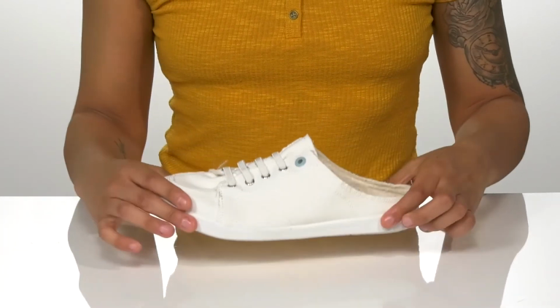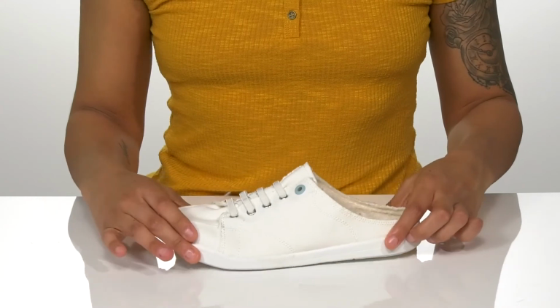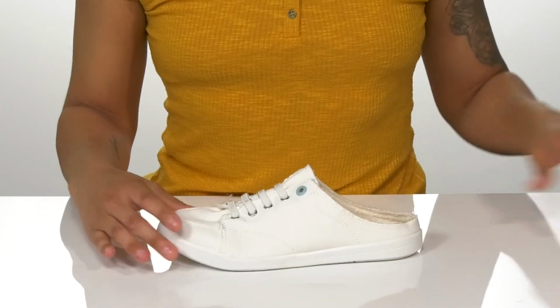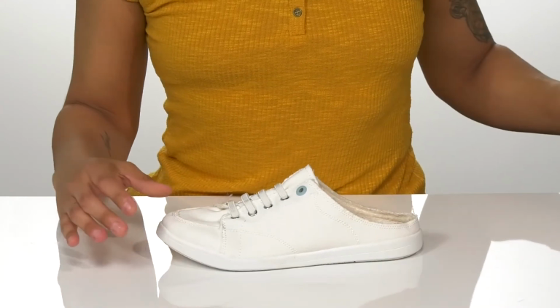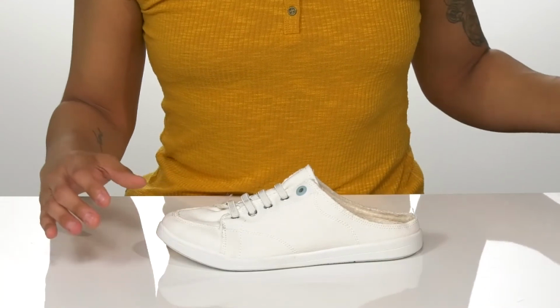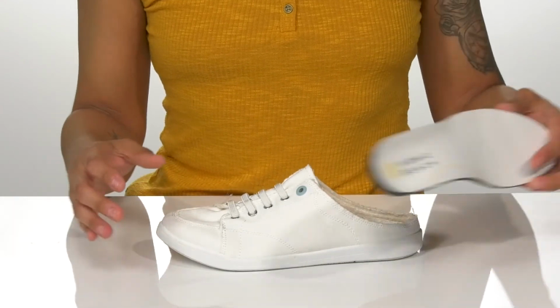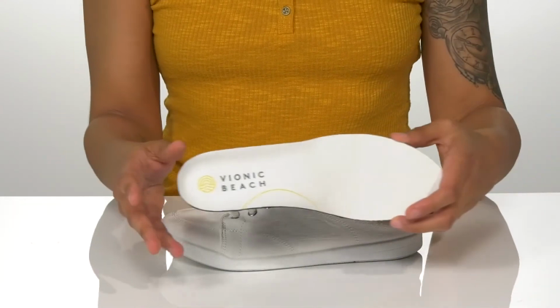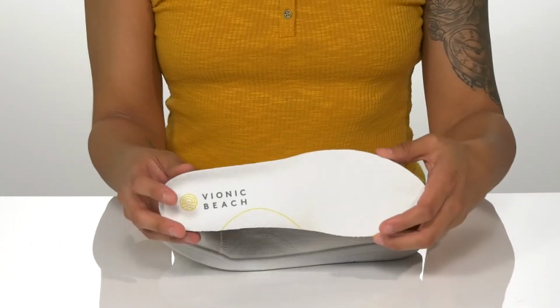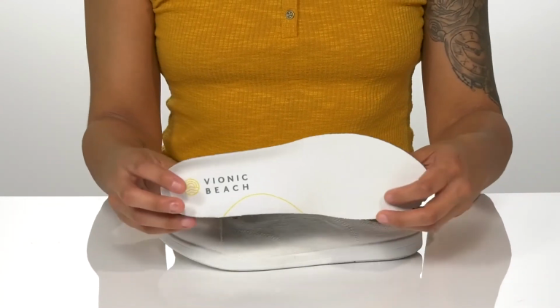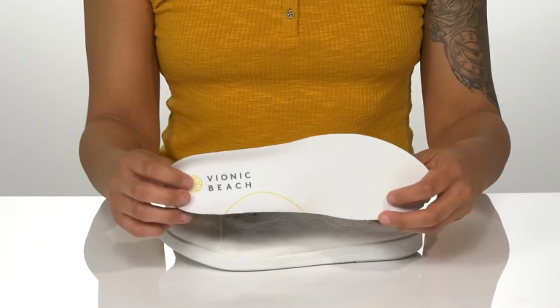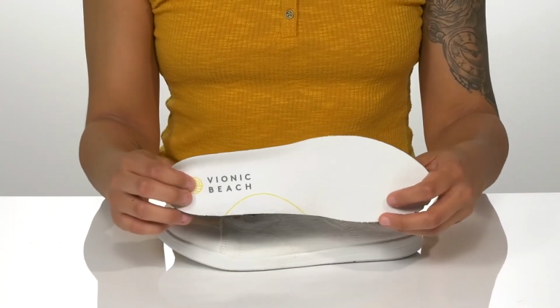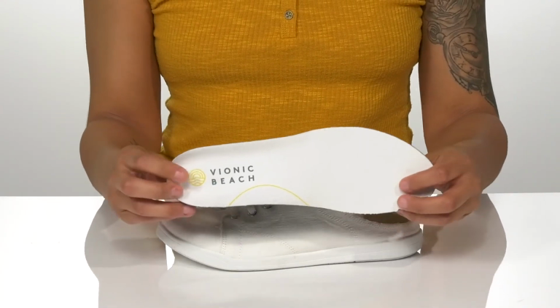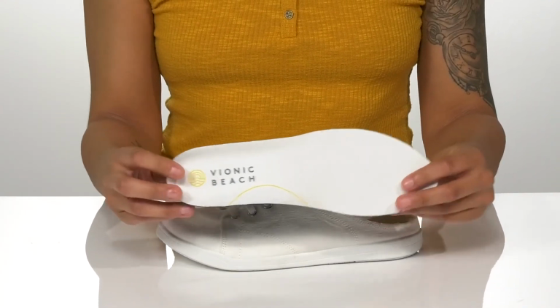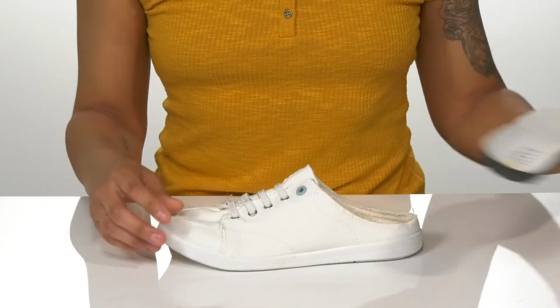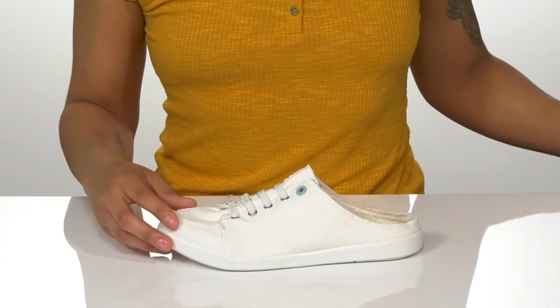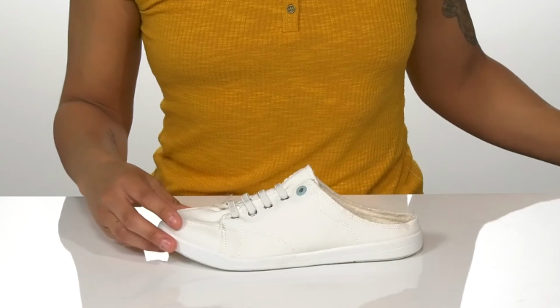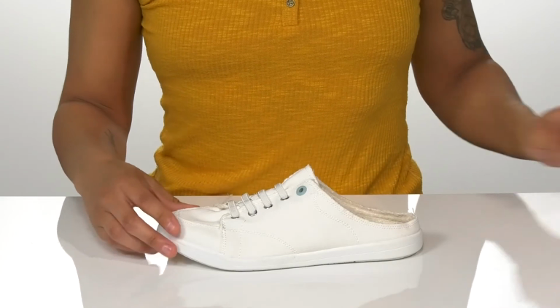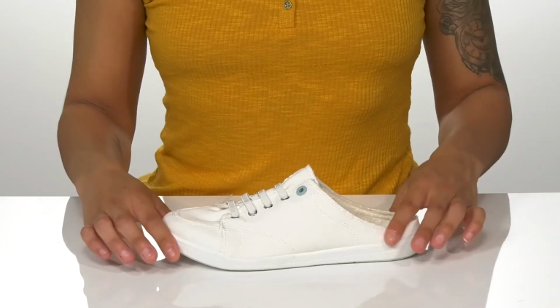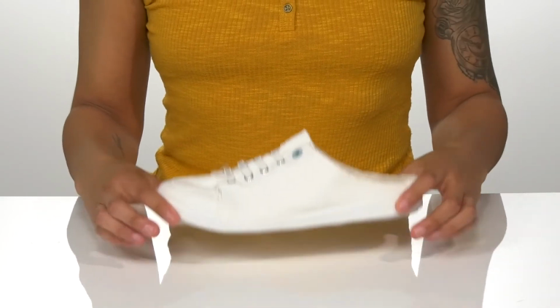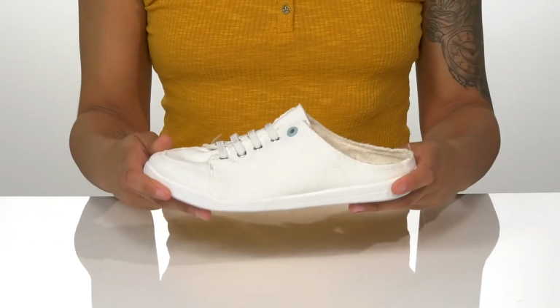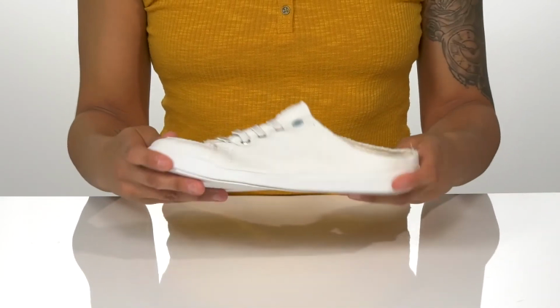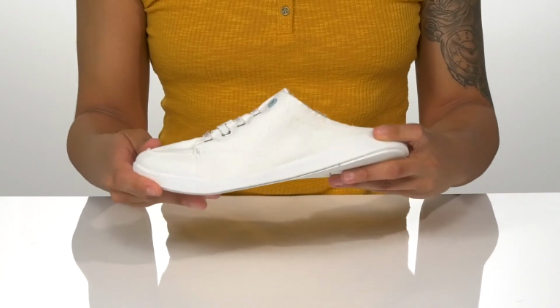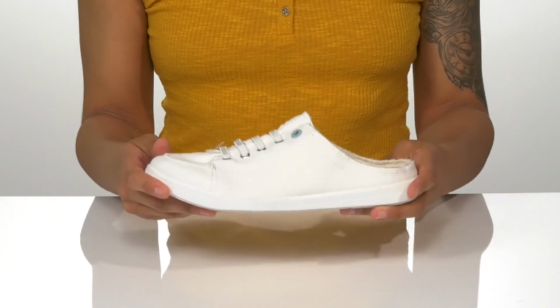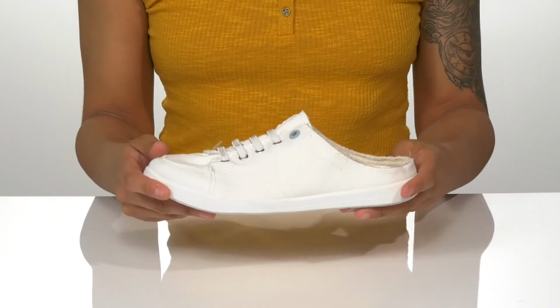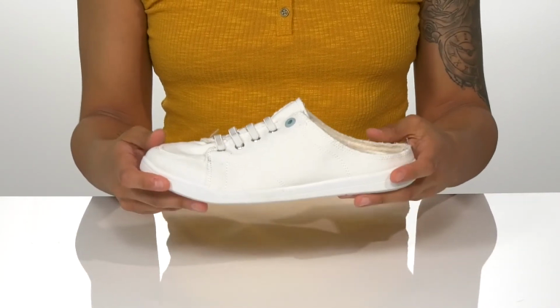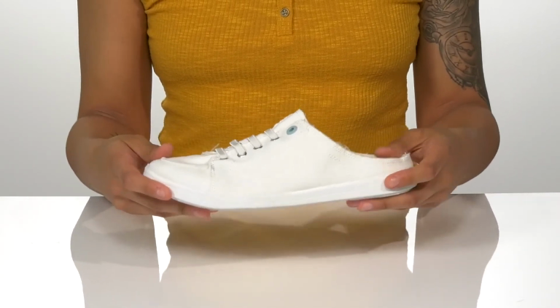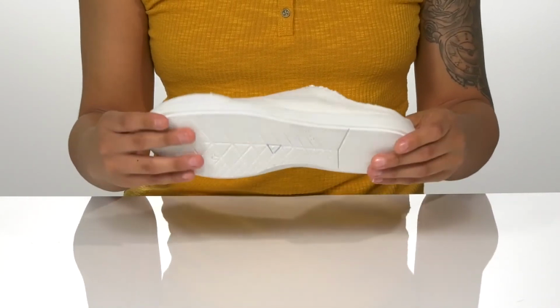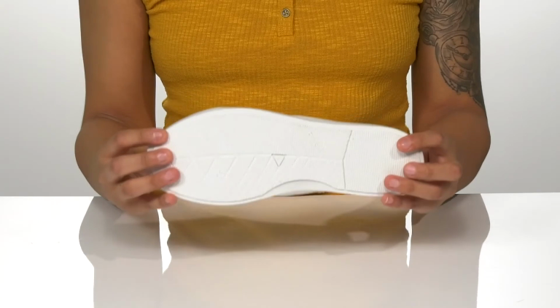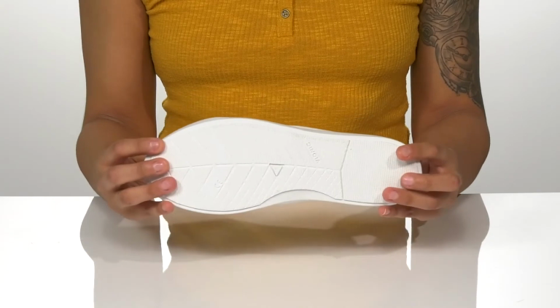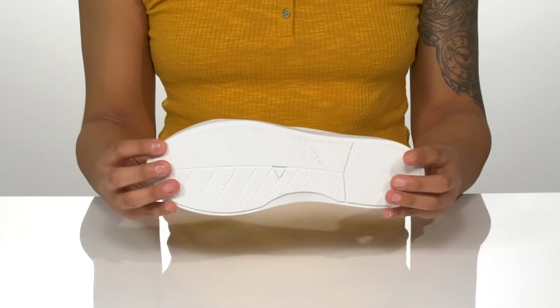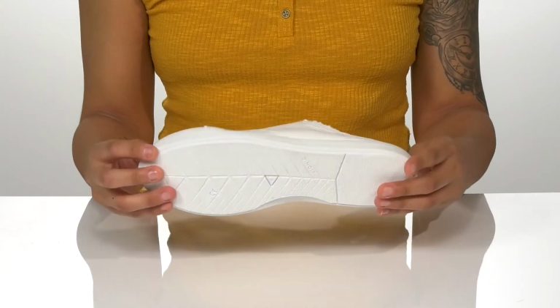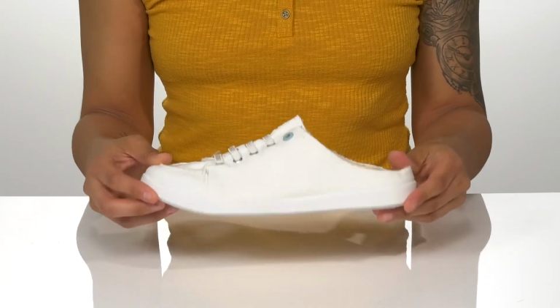Inside, the removable footbed is nicely padded with a heel strike zone for shock absorption. The flexible midsole allows movement with every step, and it's all on top of a textured outsole for traction.